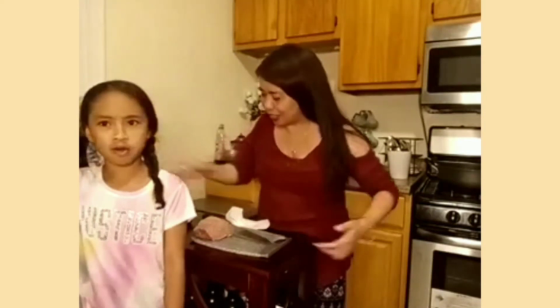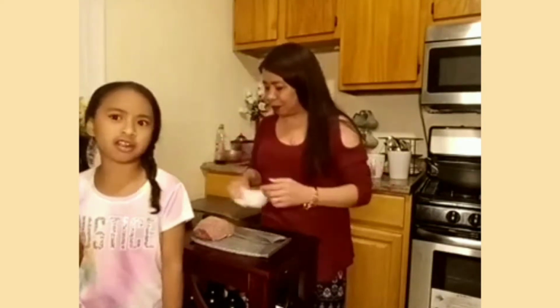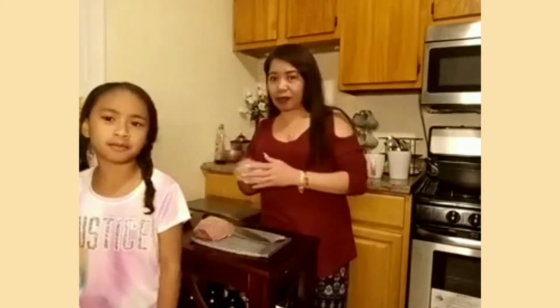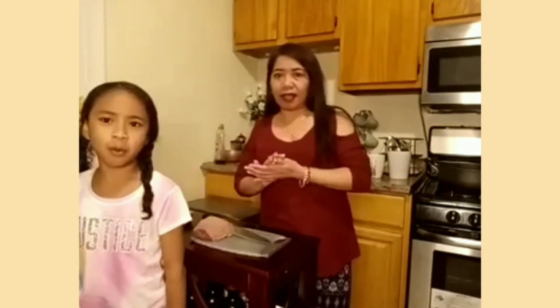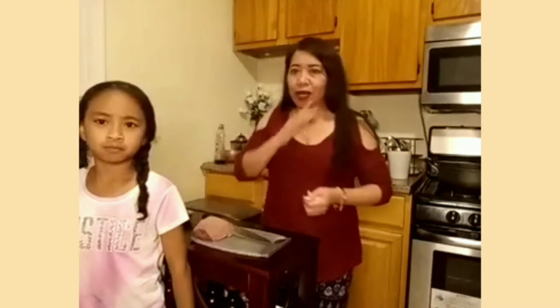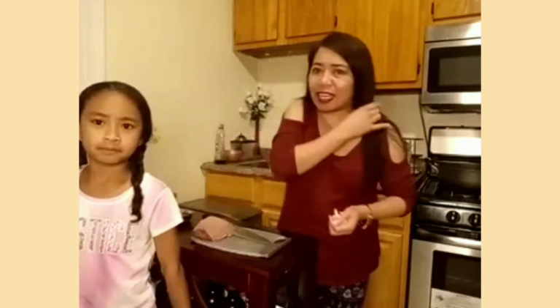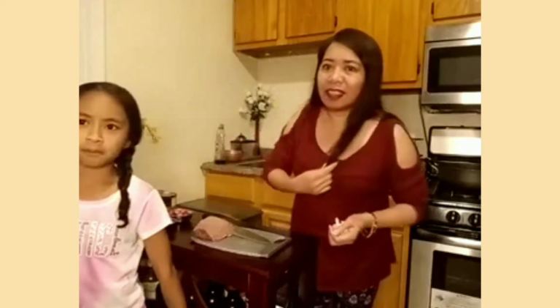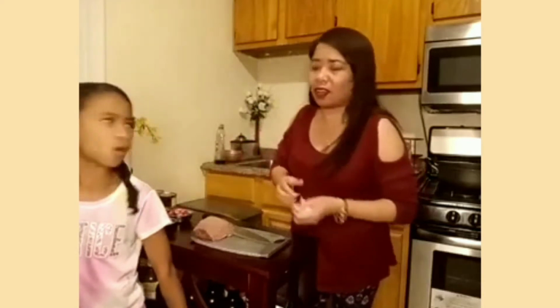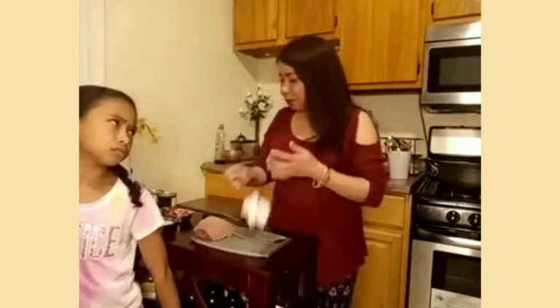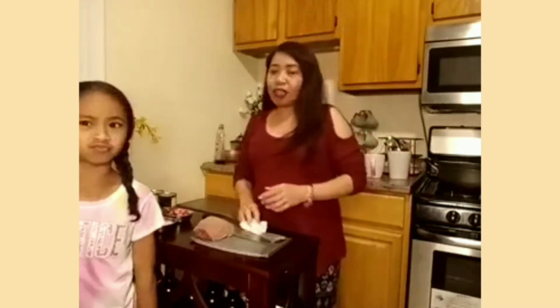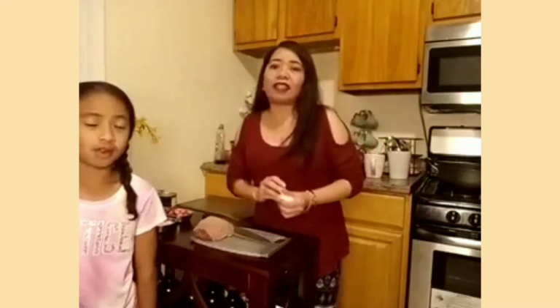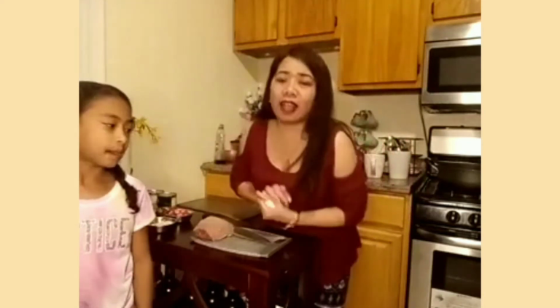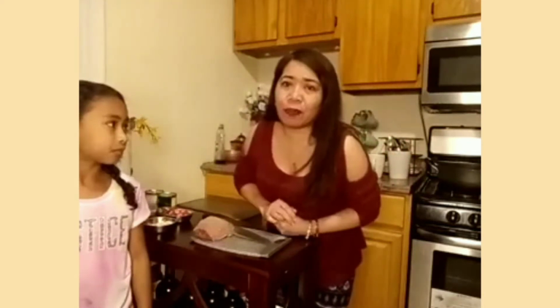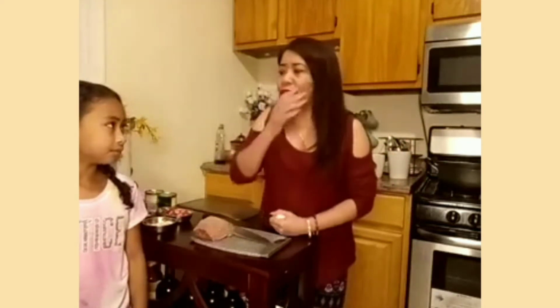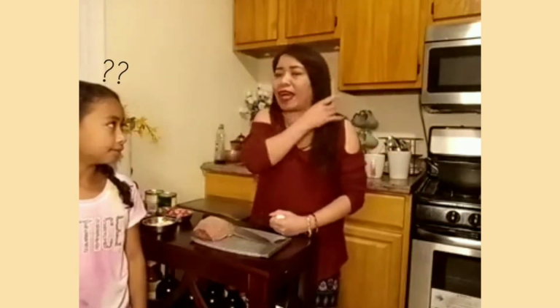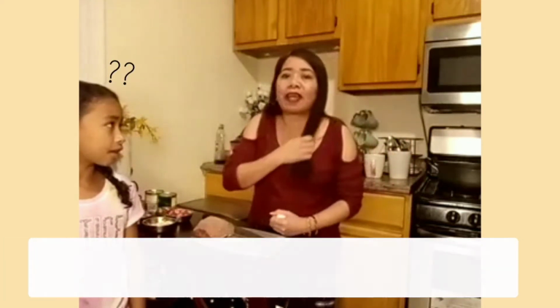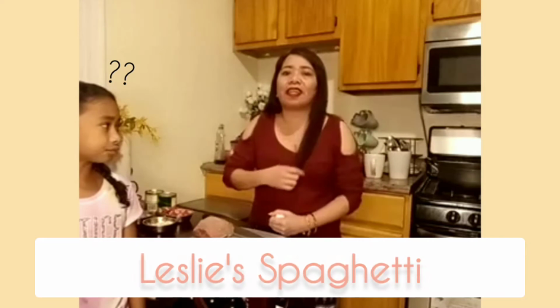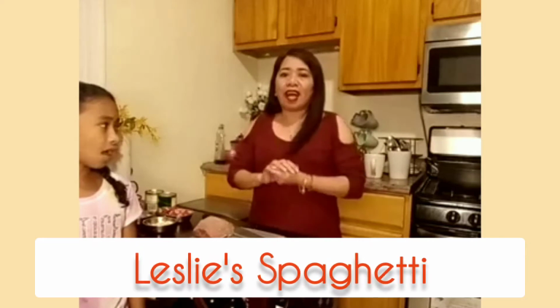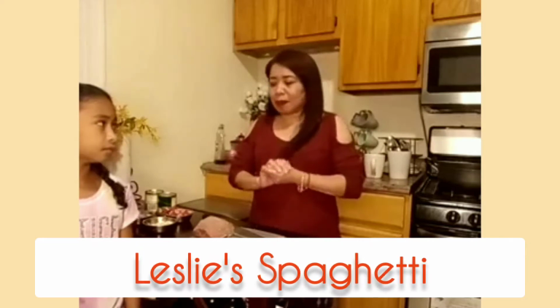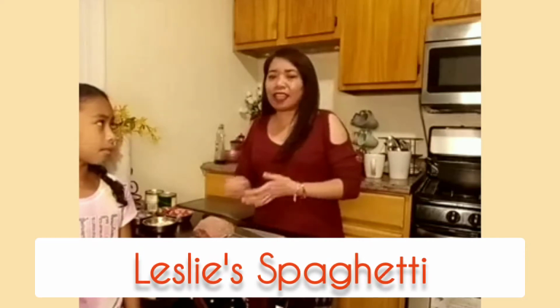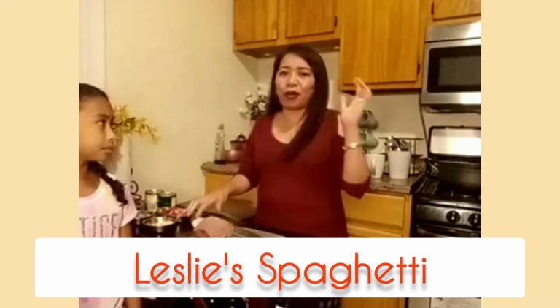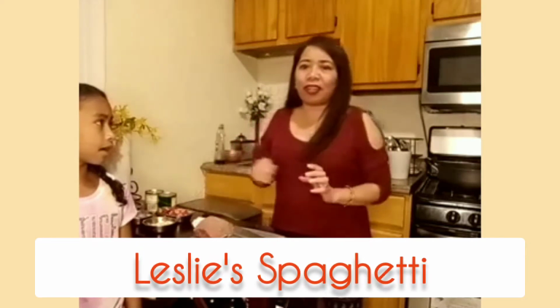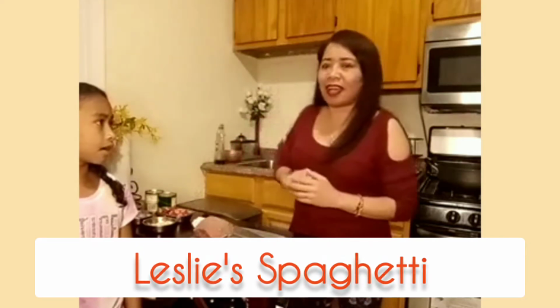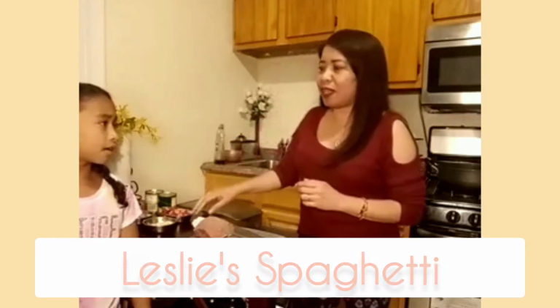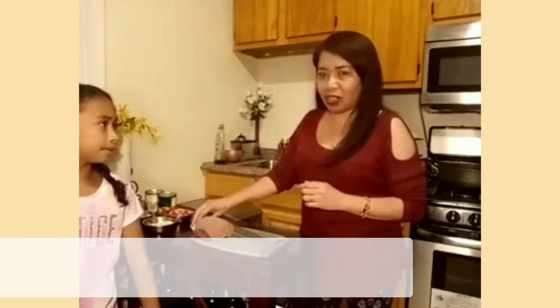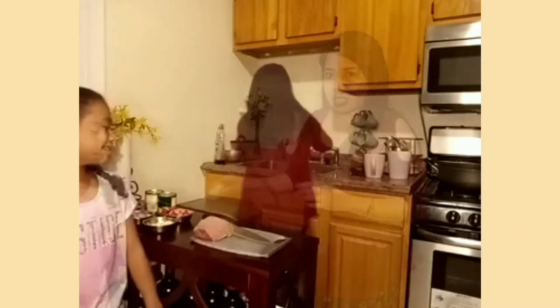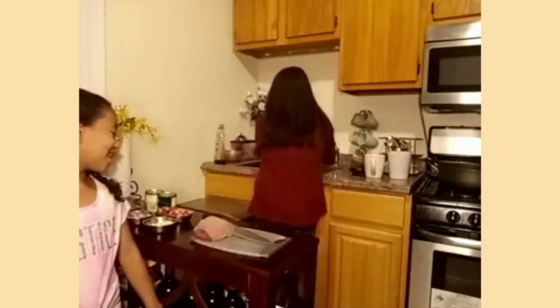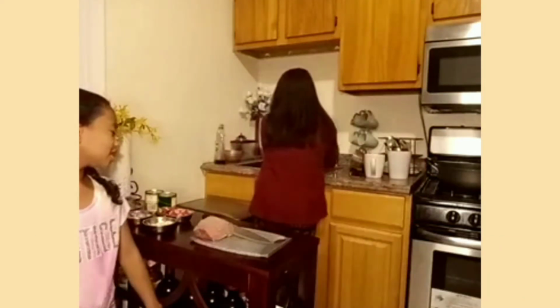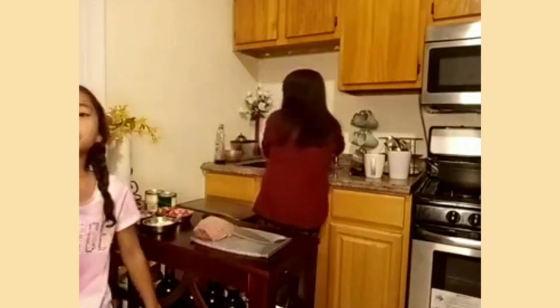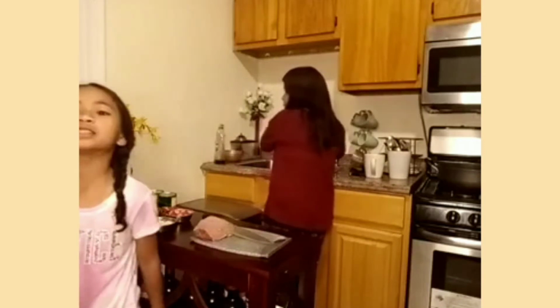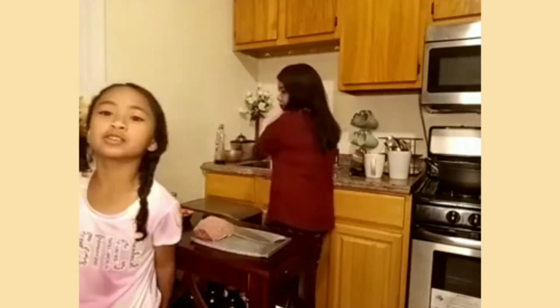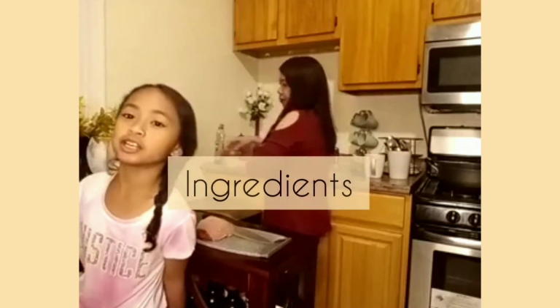I will understand. You will understand? So guys, what I'm going to do now is spaghetti. This spaghetti is our dinner. Hey guys, she's going to tell you the ingredients.